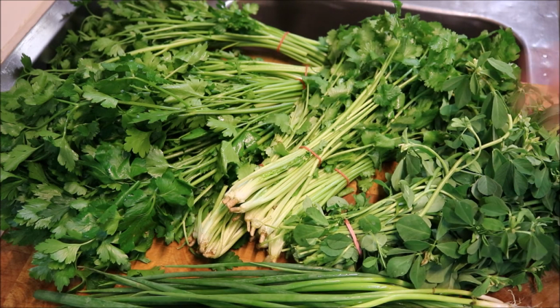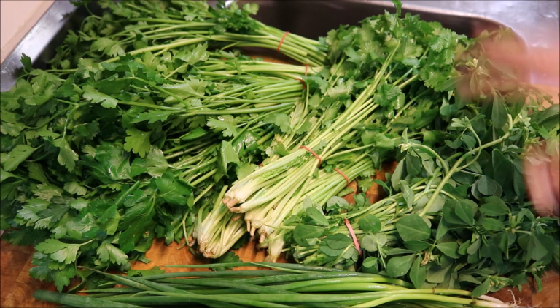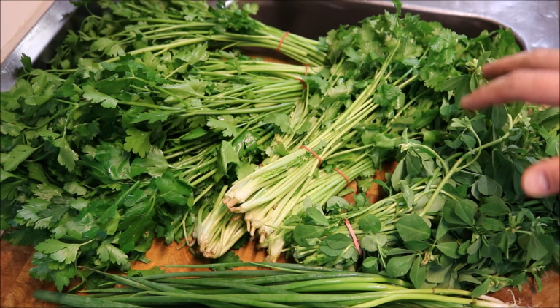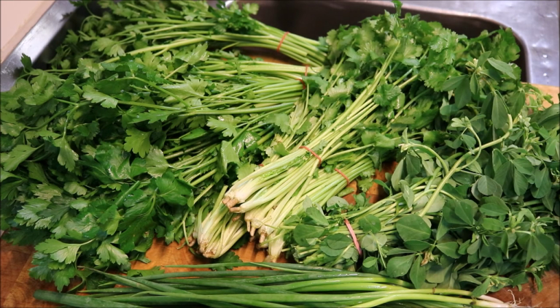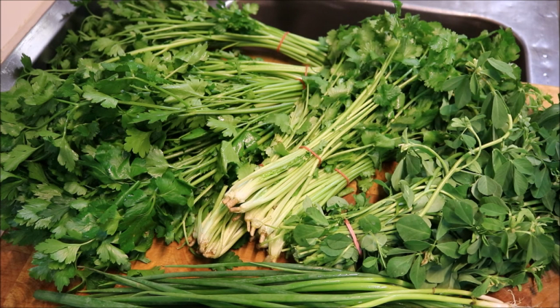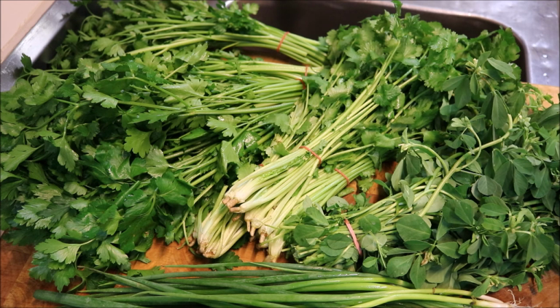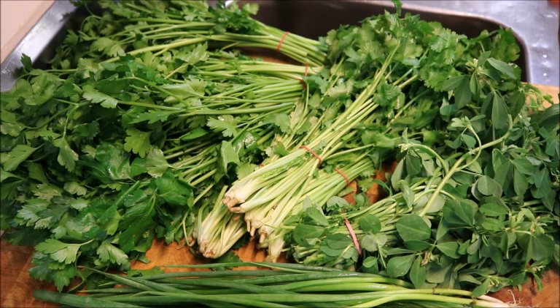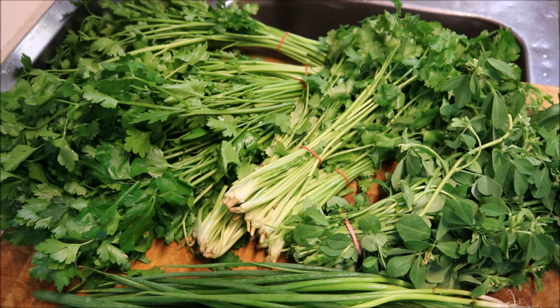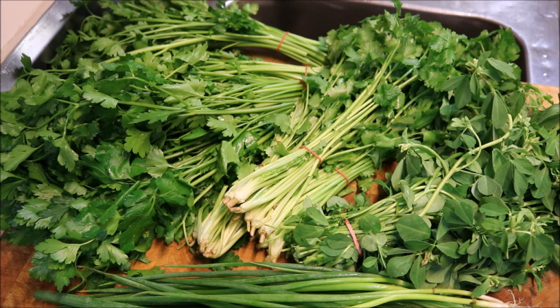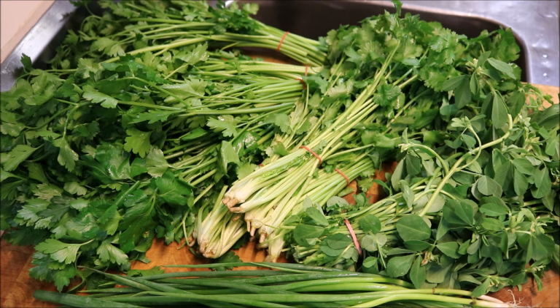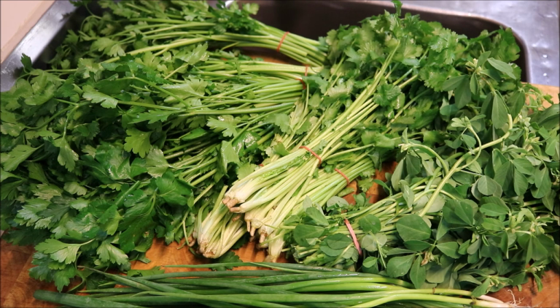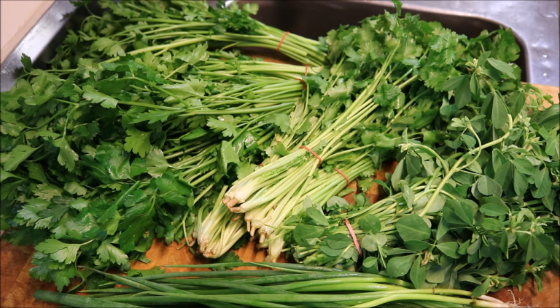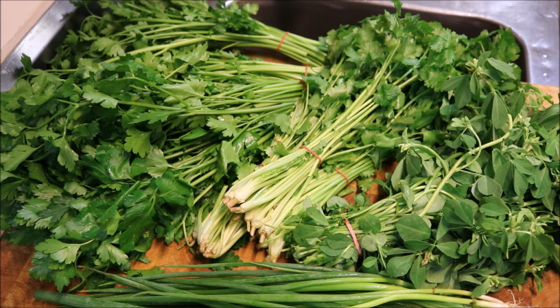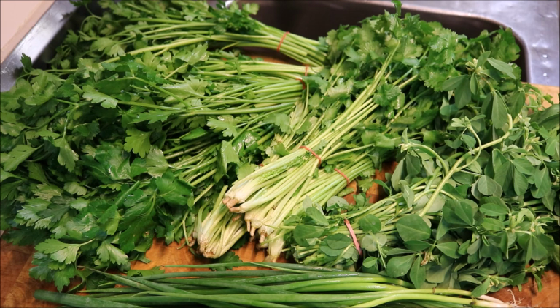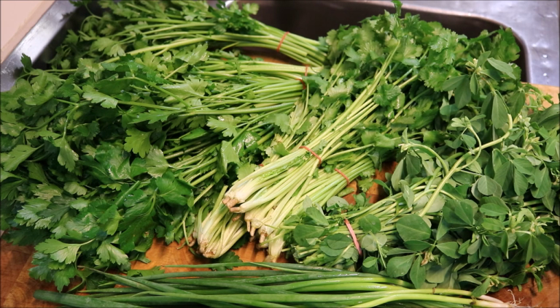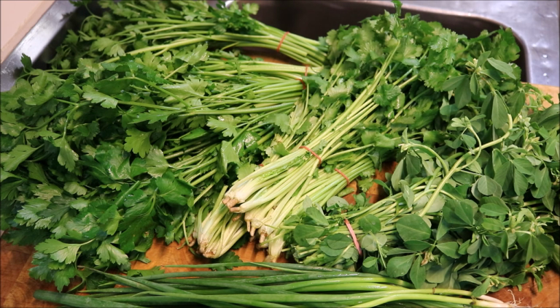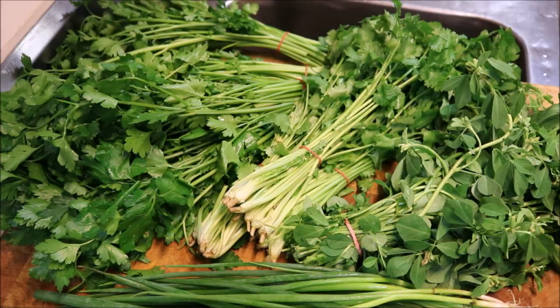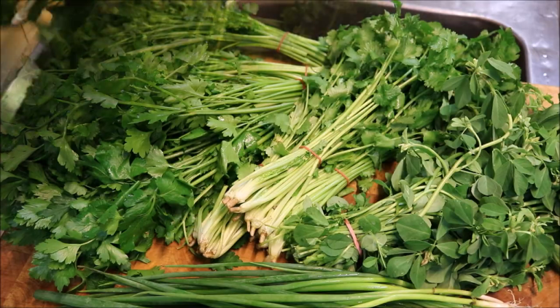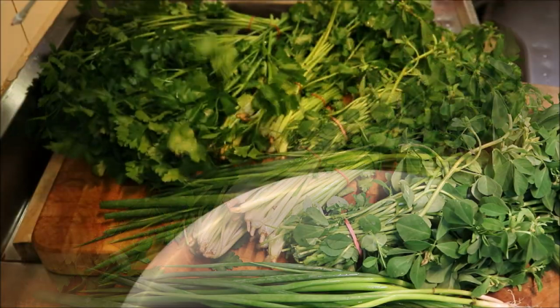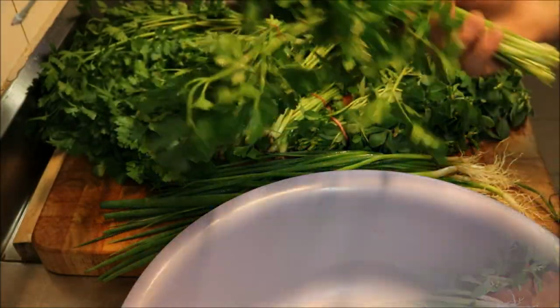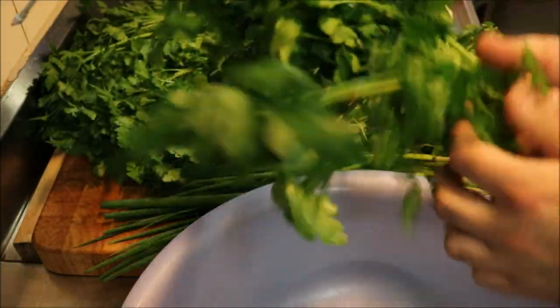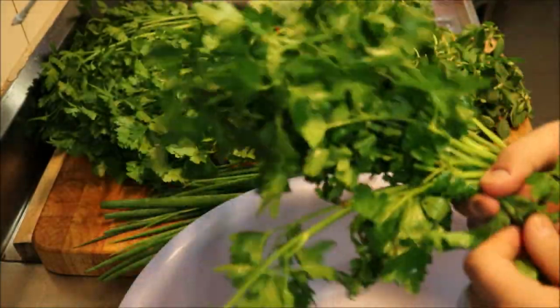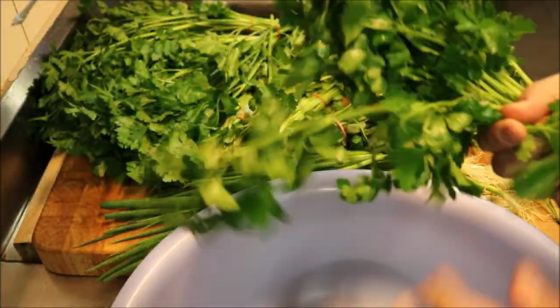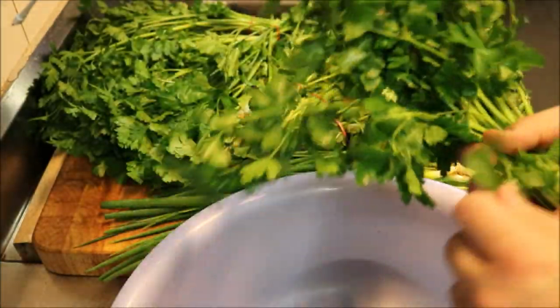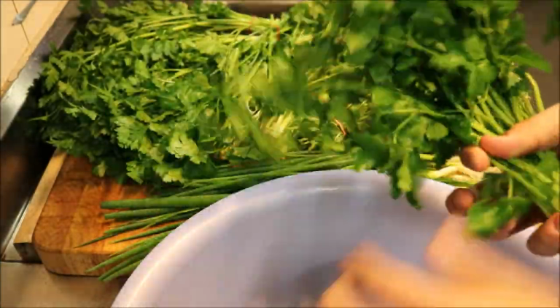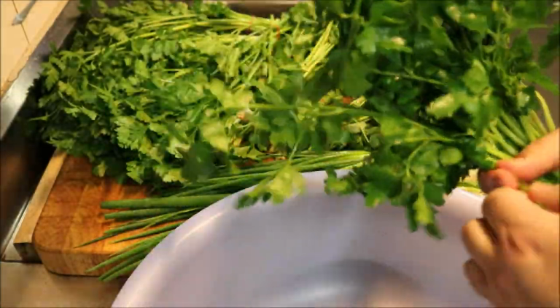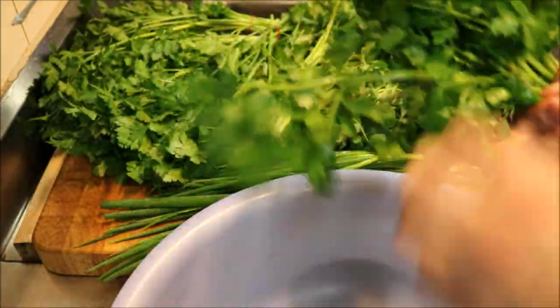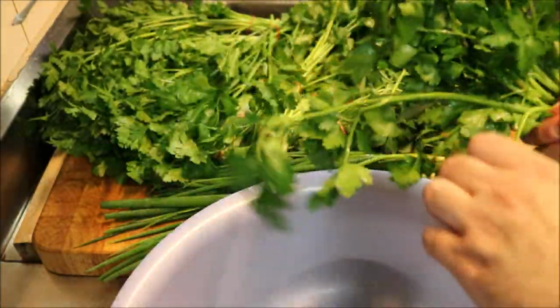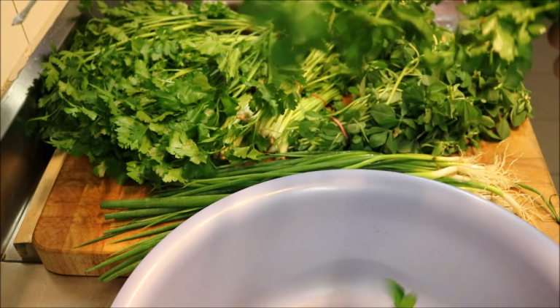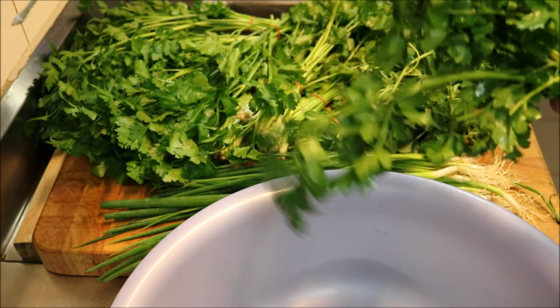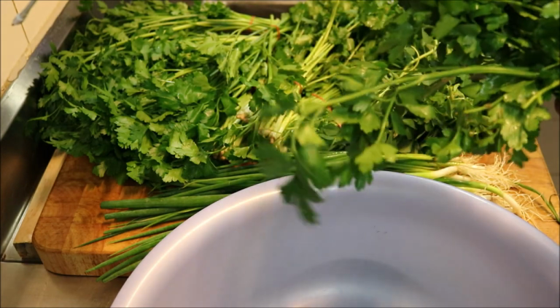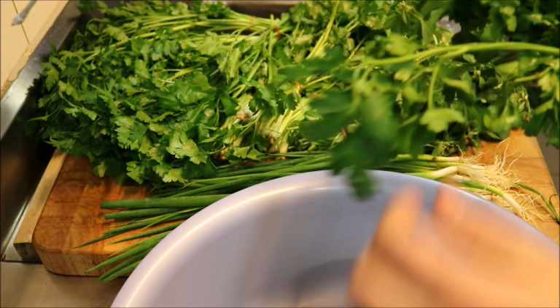So I've already washed these, so the first thing you need to do is wash these, let them dry completely, and then all we're gonna do is start chopping it all up. So all we're gonna do at this point is pick all the leaves and just place them into a large bowl.